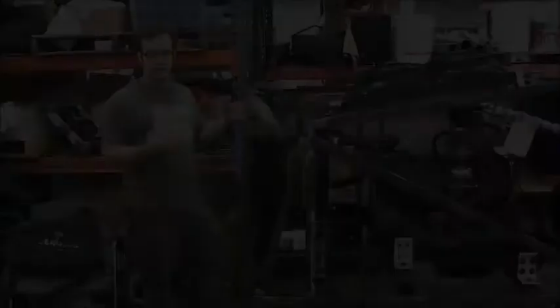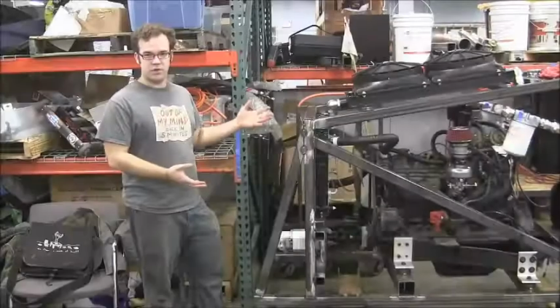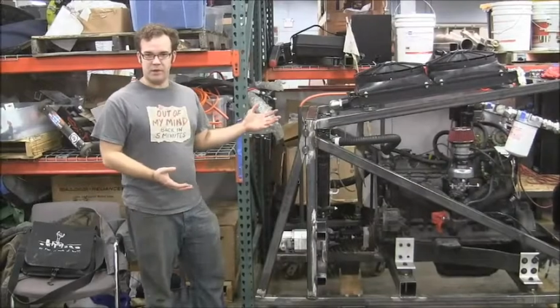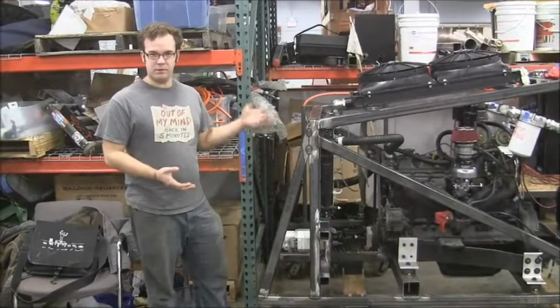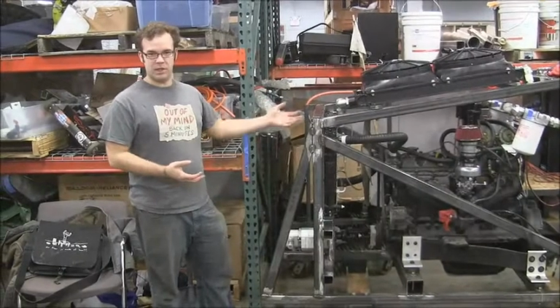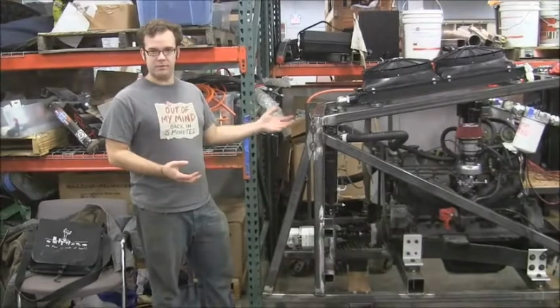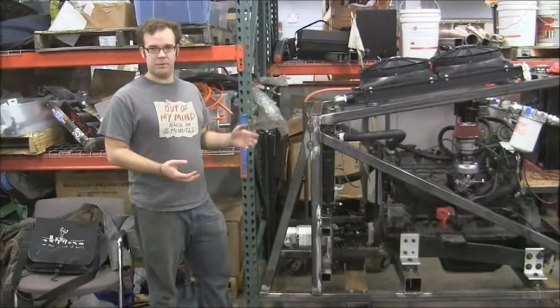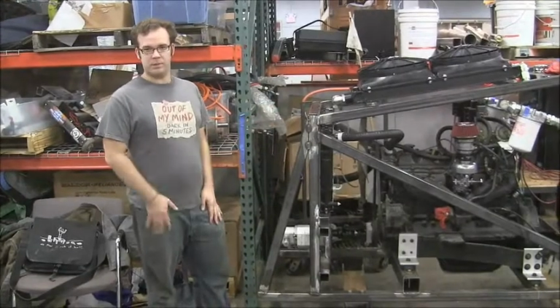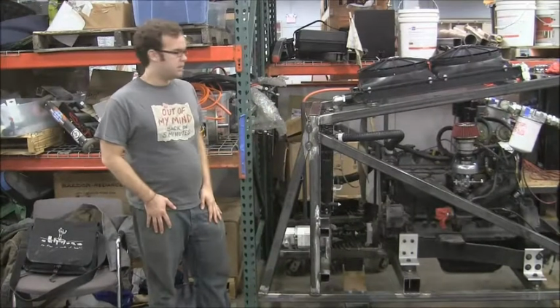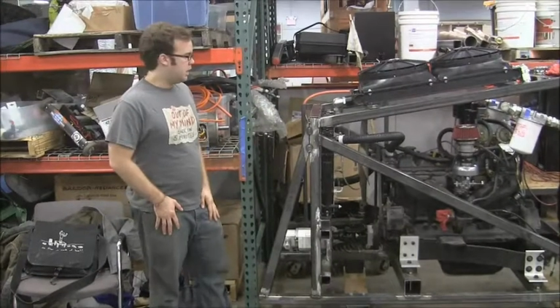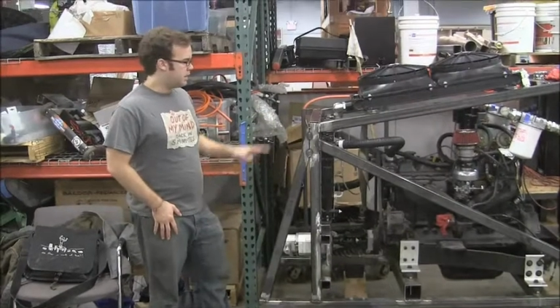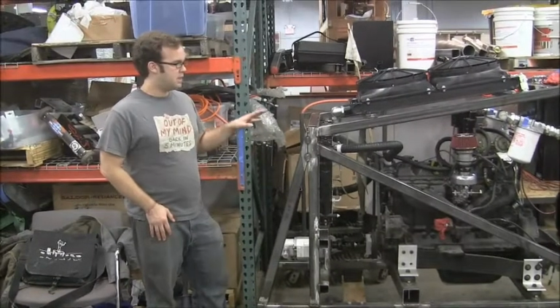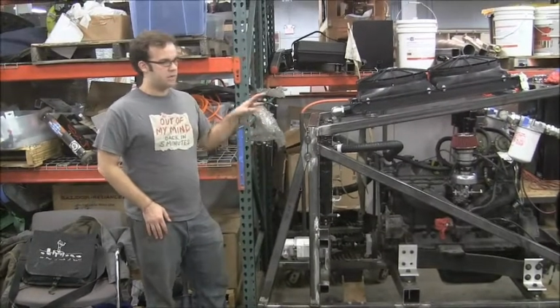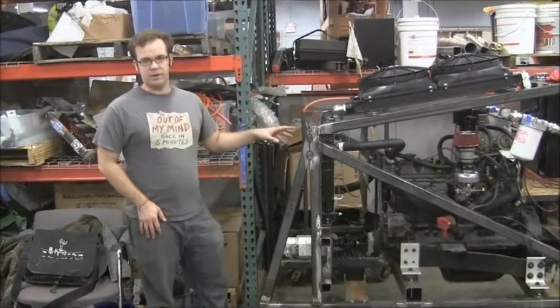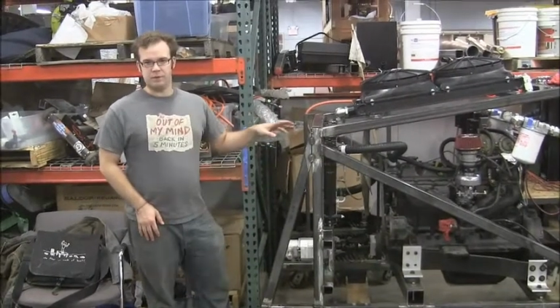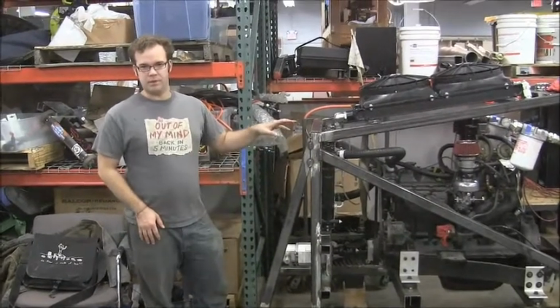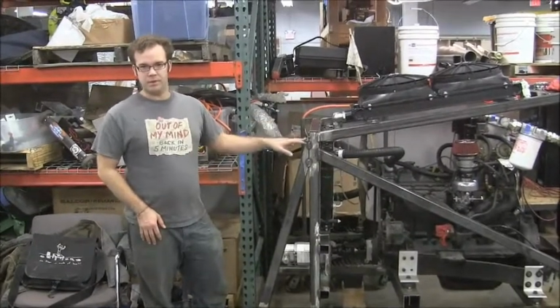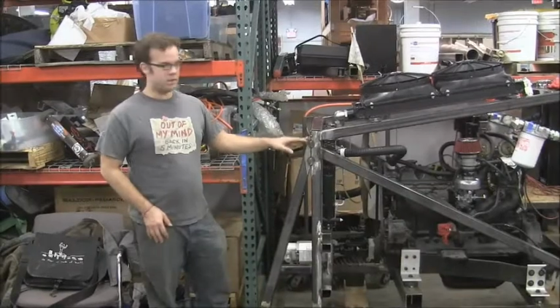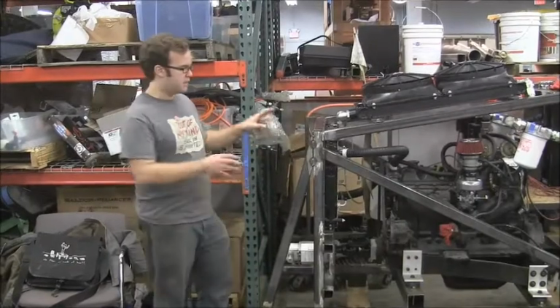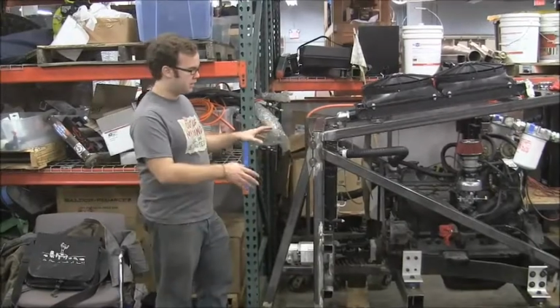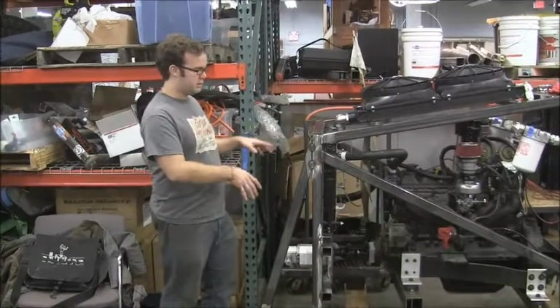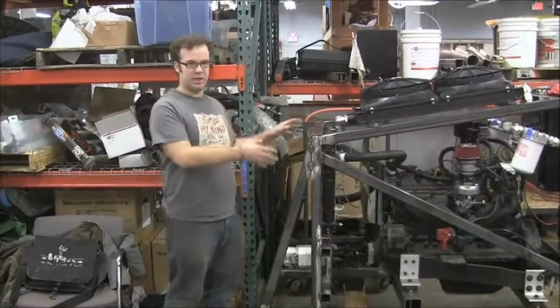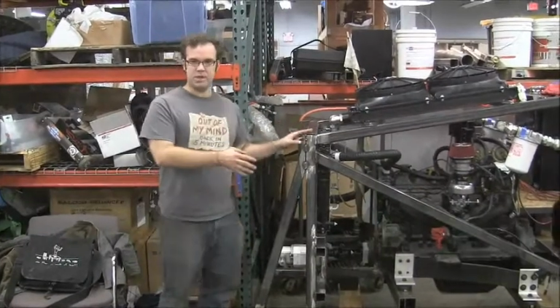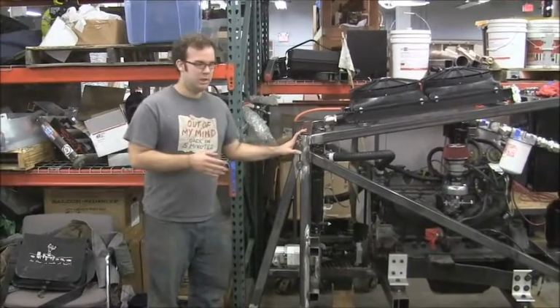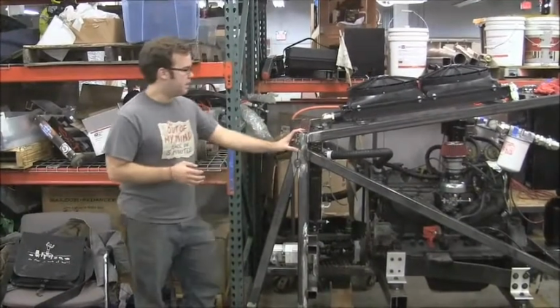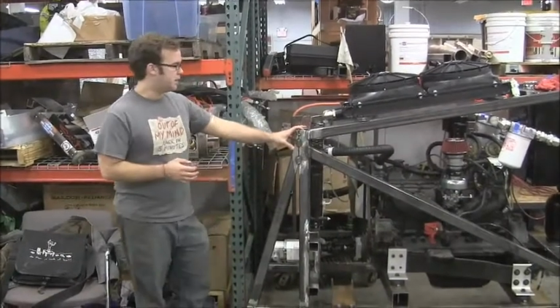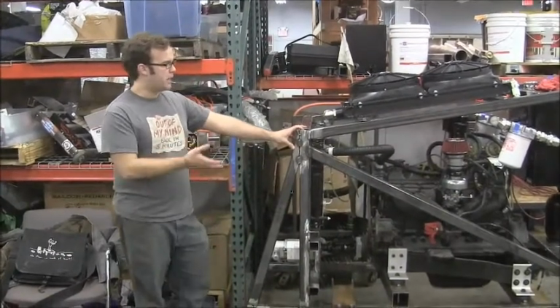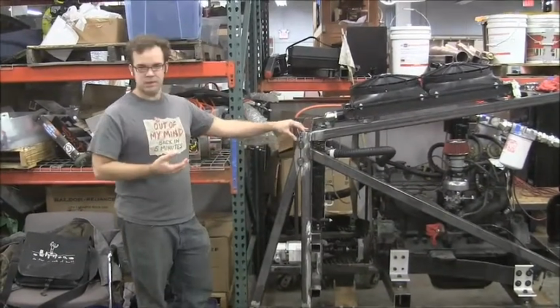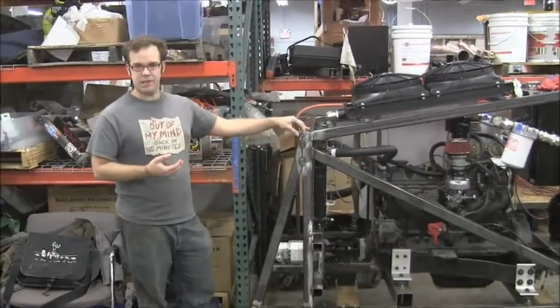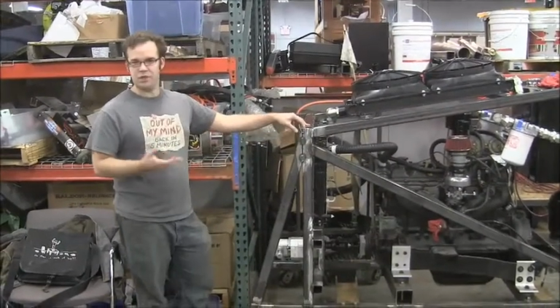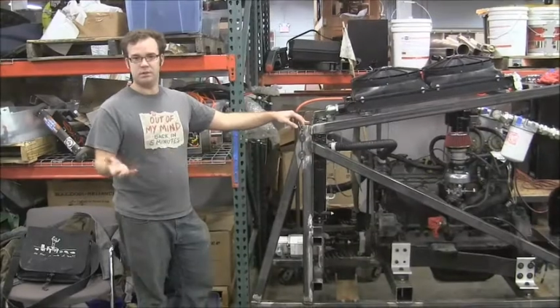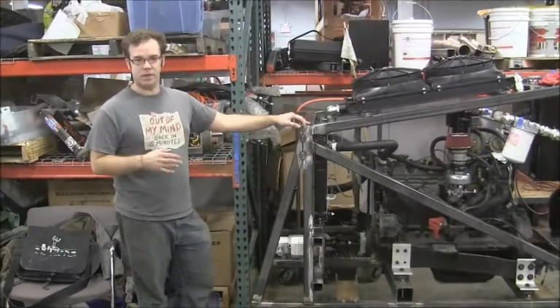This is our hydraulic power unit. We've been working on it for the past couple of months. We want to take a second to actually walk you guys through all the parts on this because we've received all the parts, they're starting to get hooked up, and right now would be a good time to show you what we're working on.